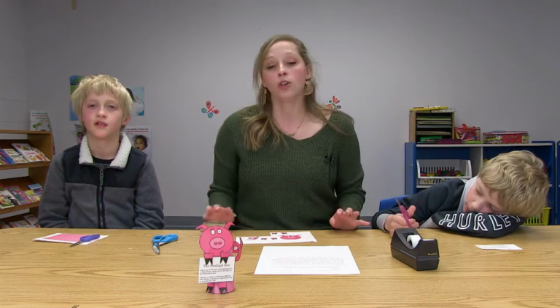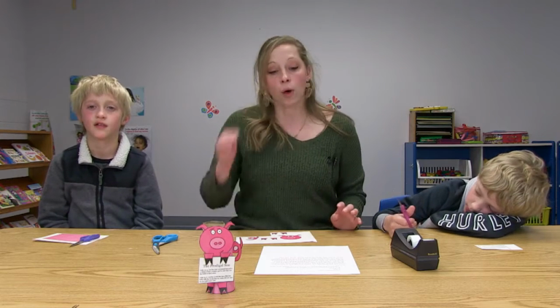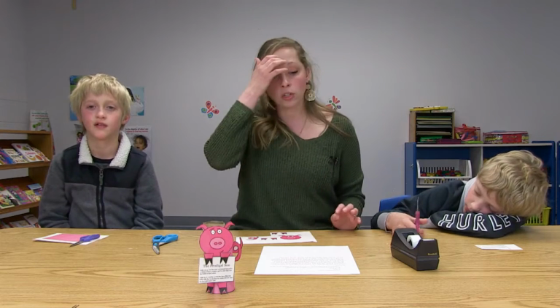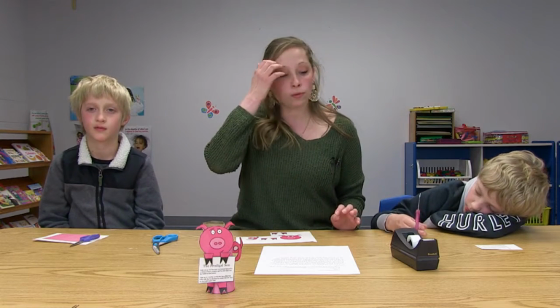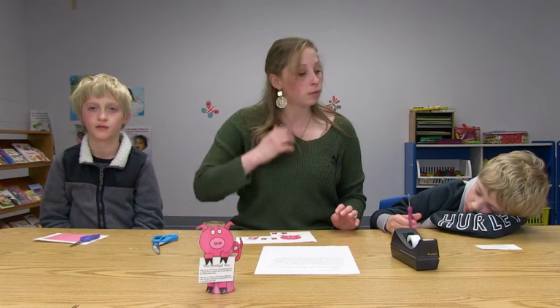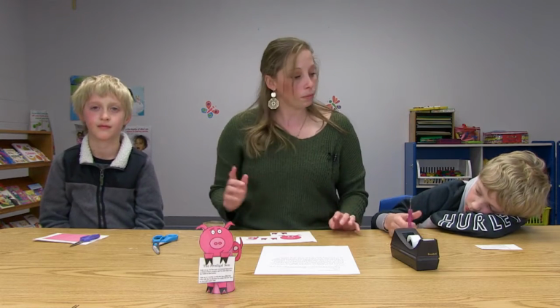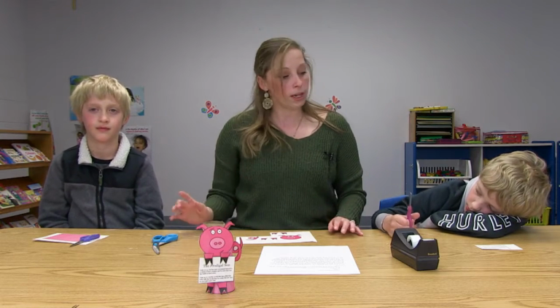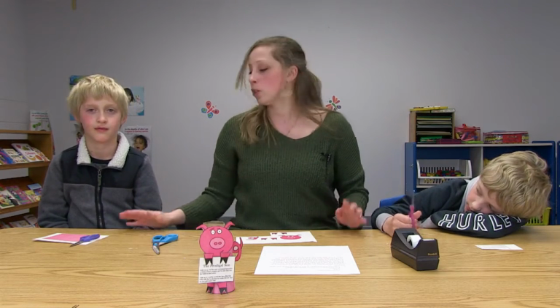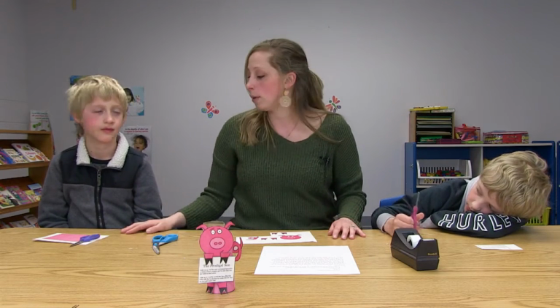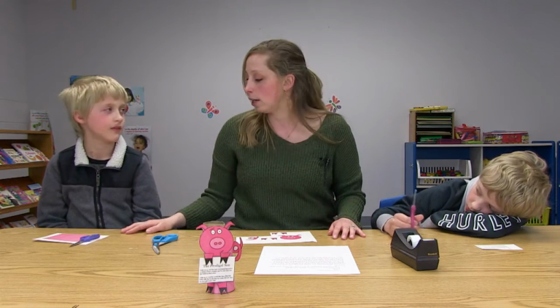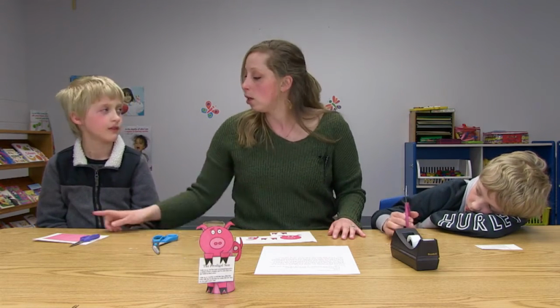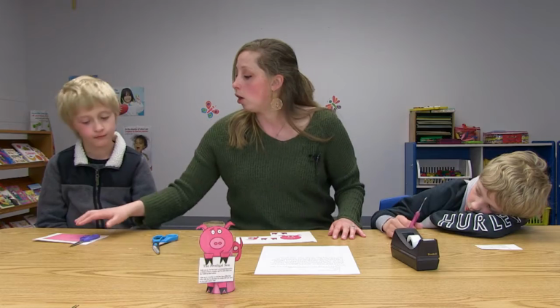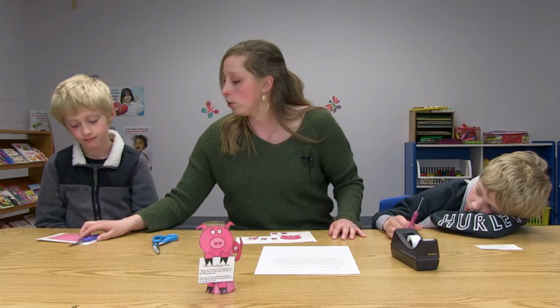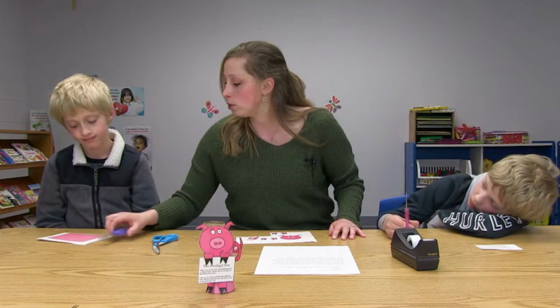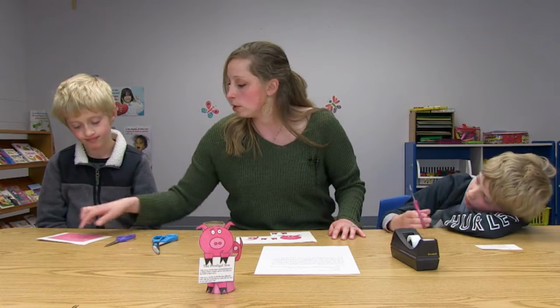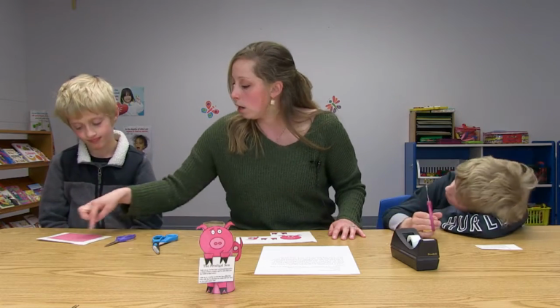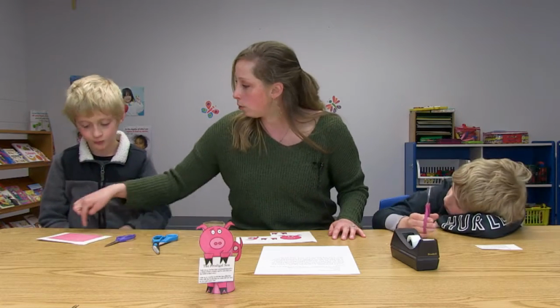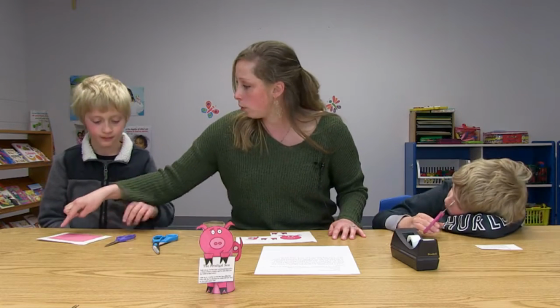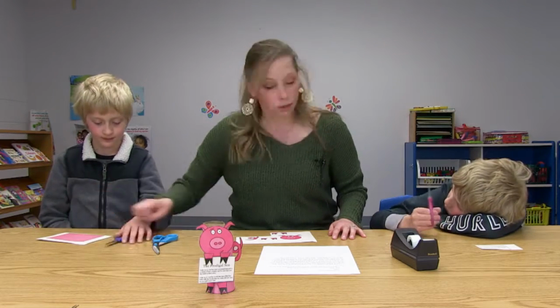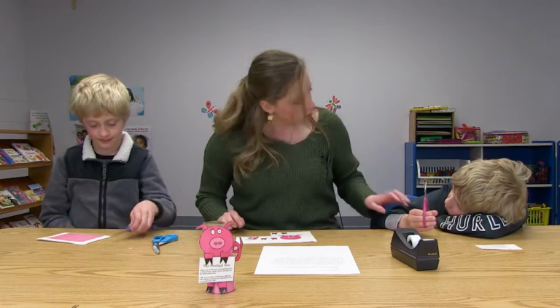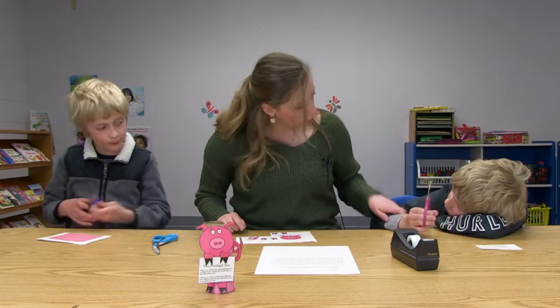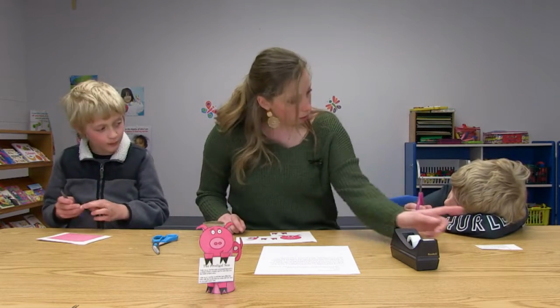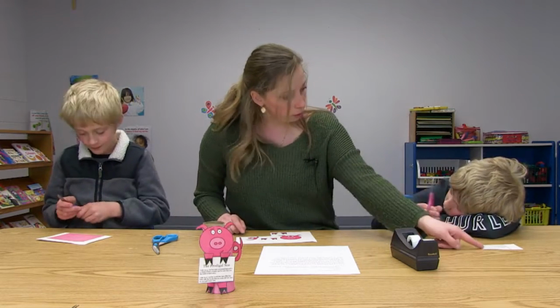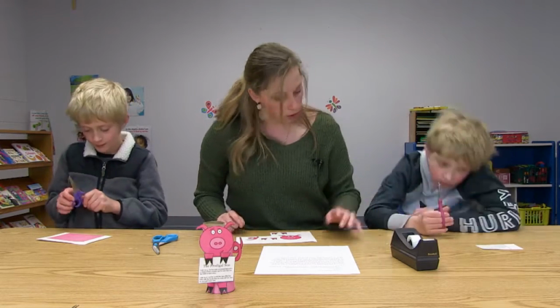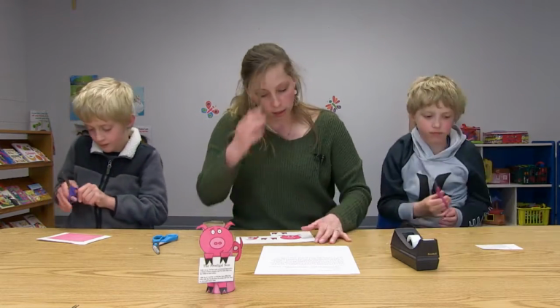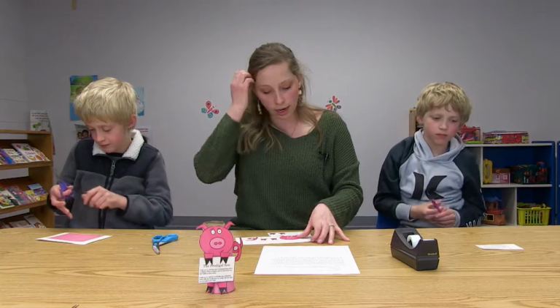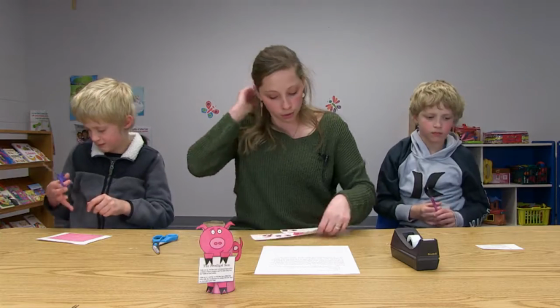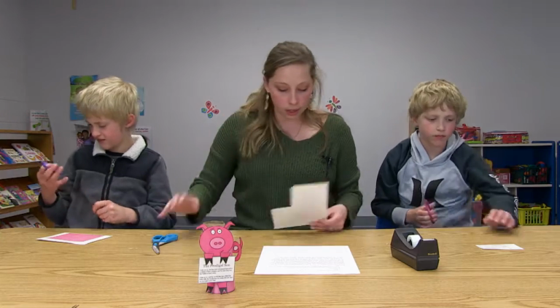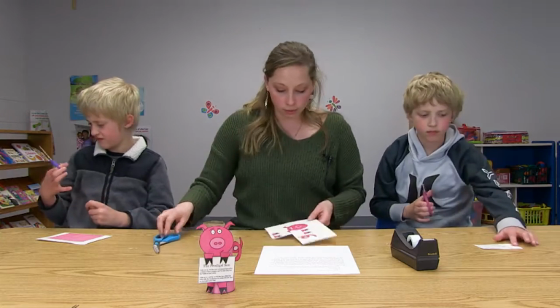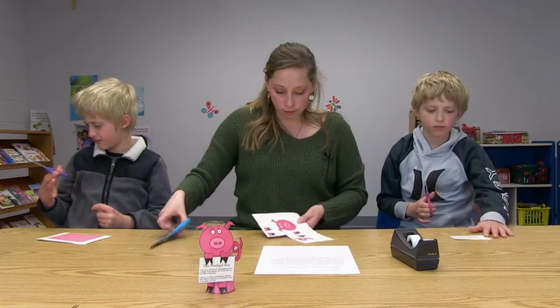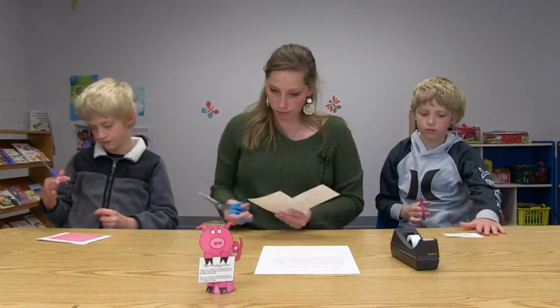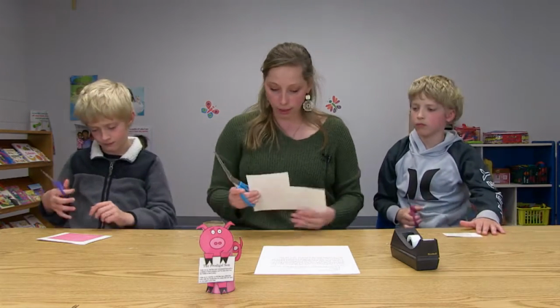So what we're gonna do first is we're gonna start by cutting. All you have to do is cut out the square. You cut out the square and I will start cutting out the pig.